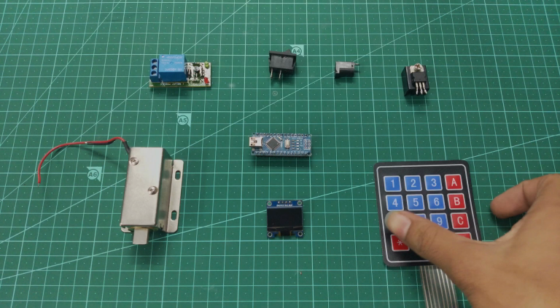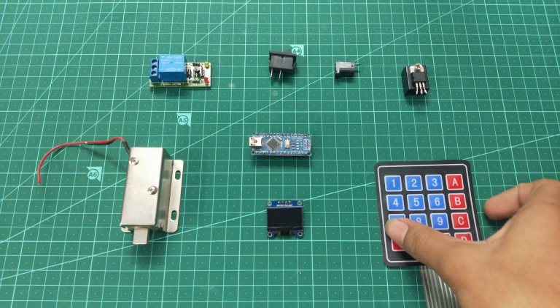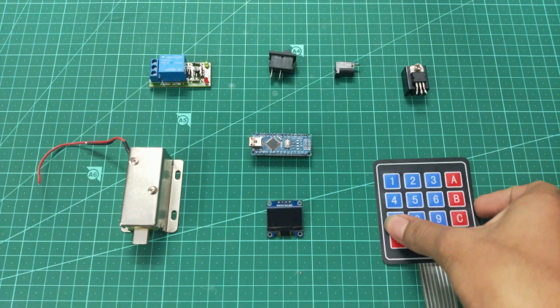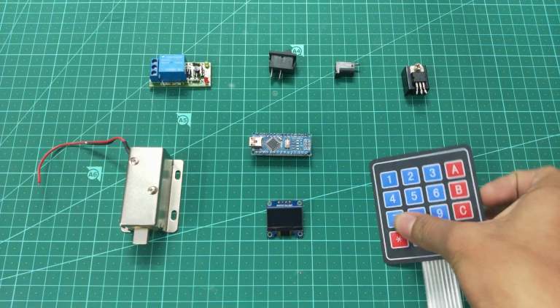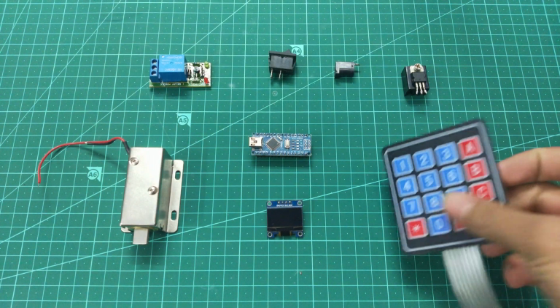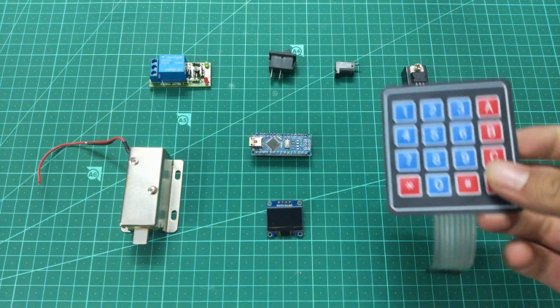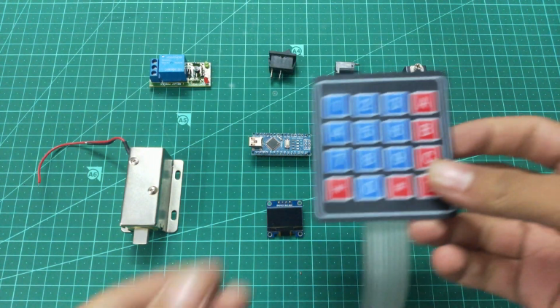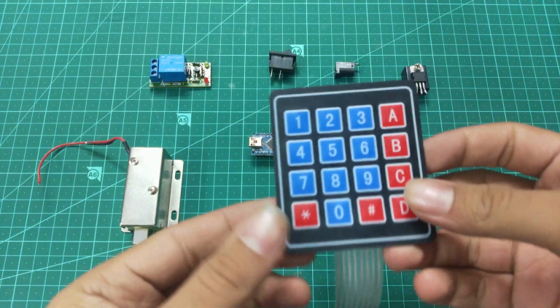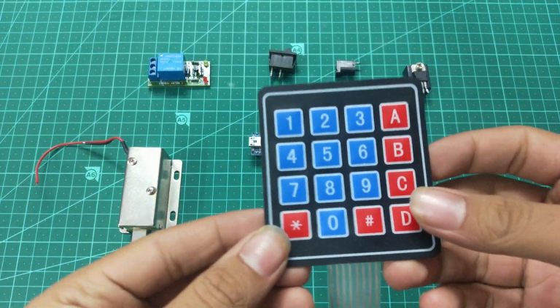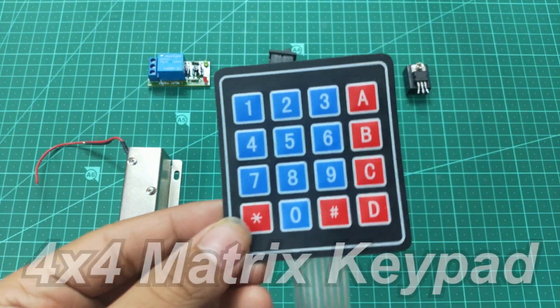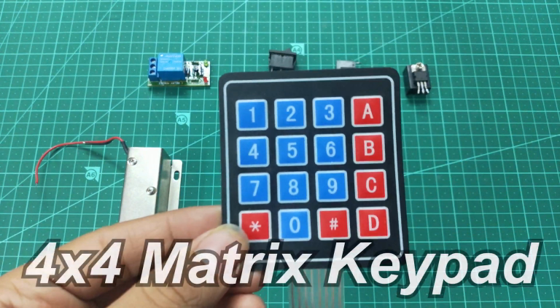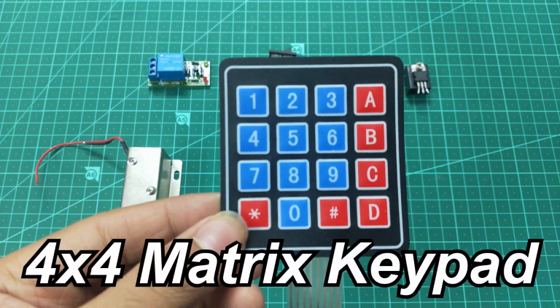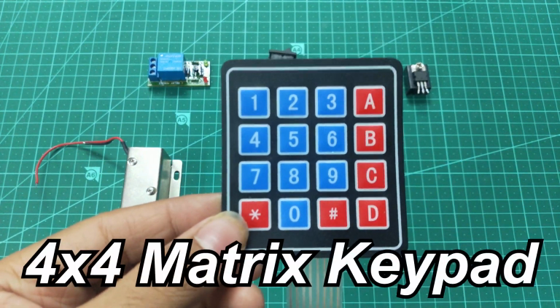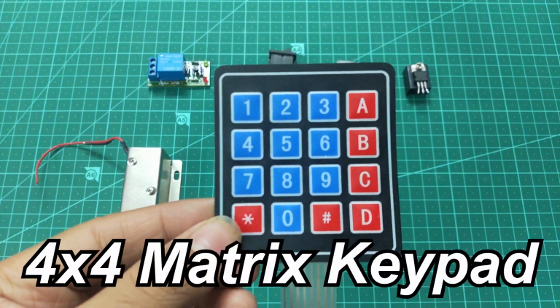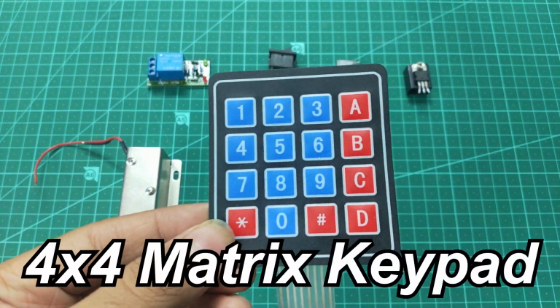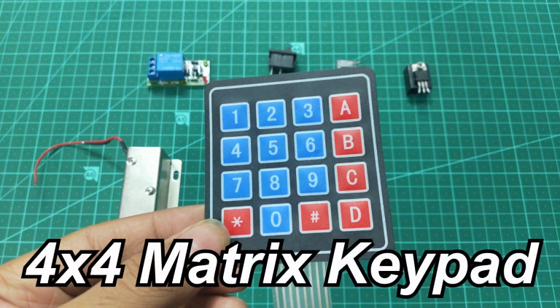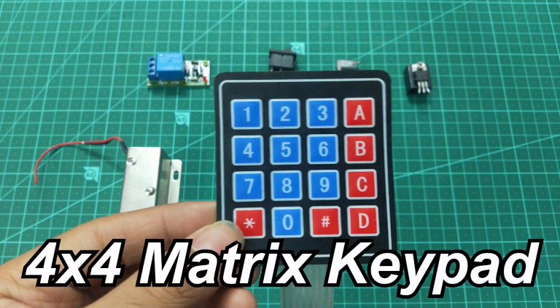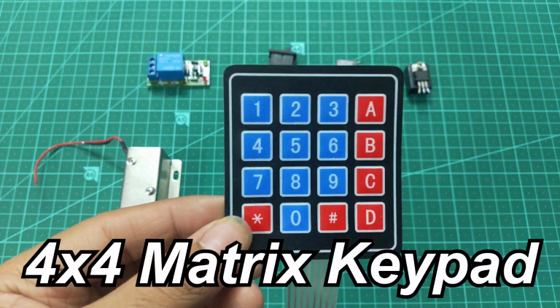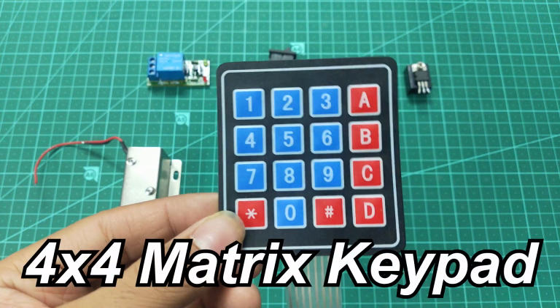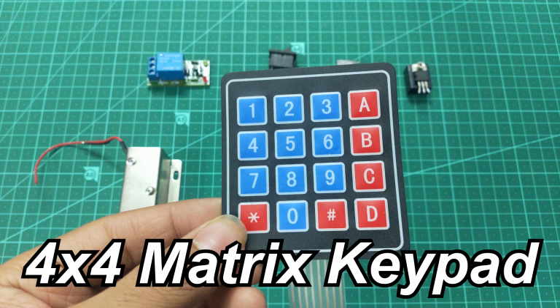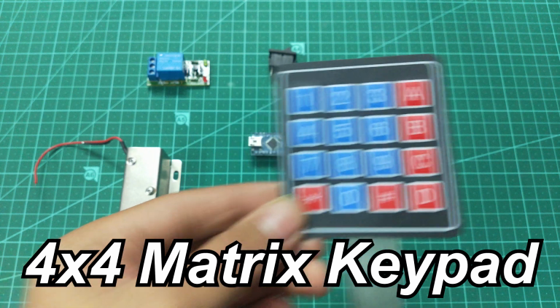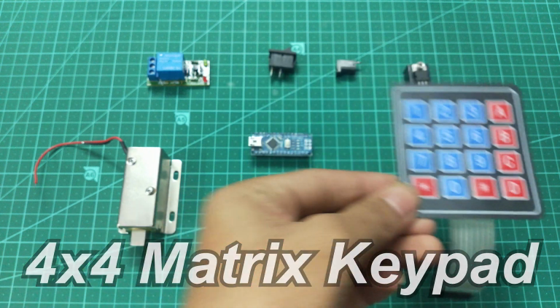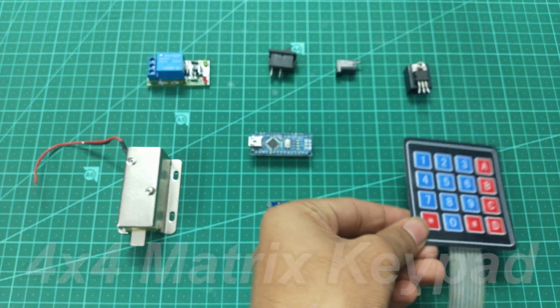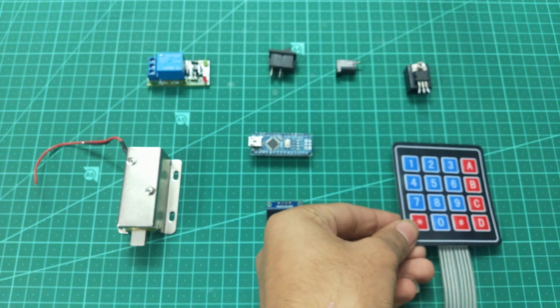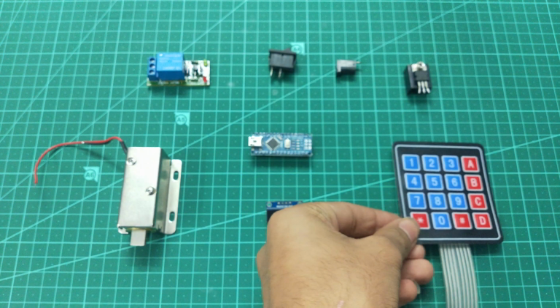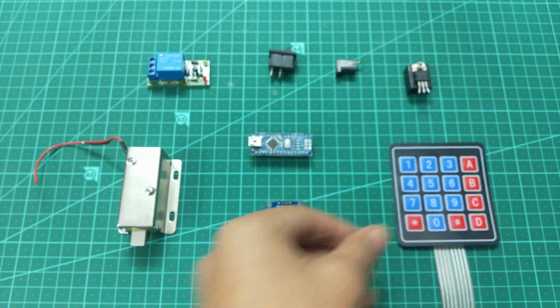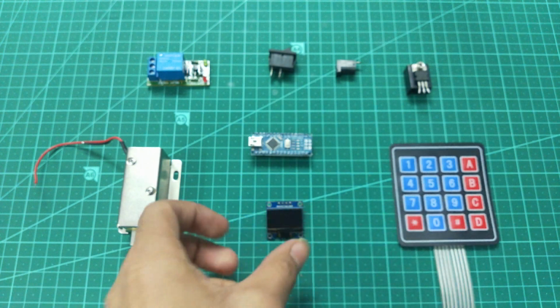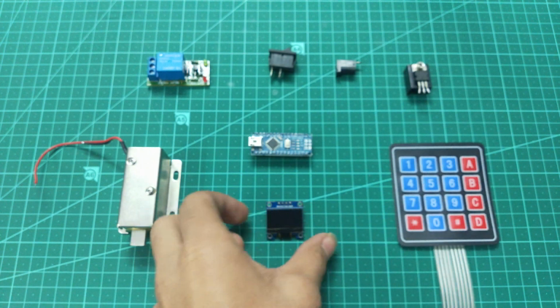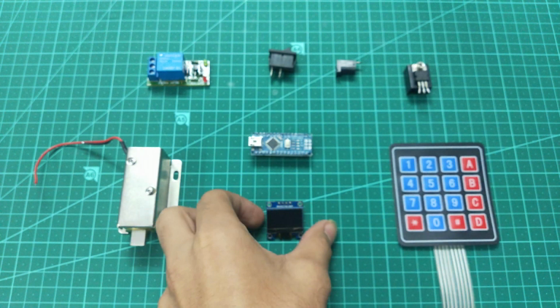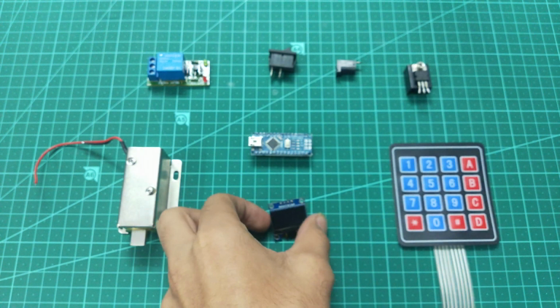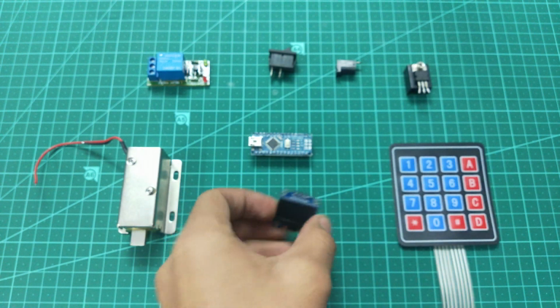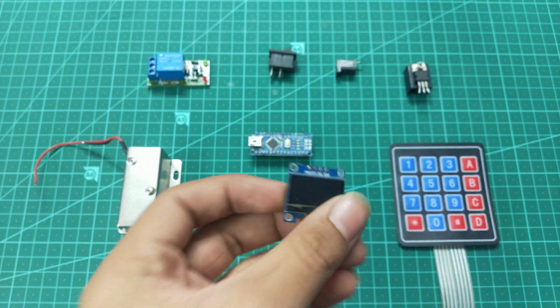Hello guys, welcome back. Today I'm going to show you how to make a password operated door lock, so let's get started.